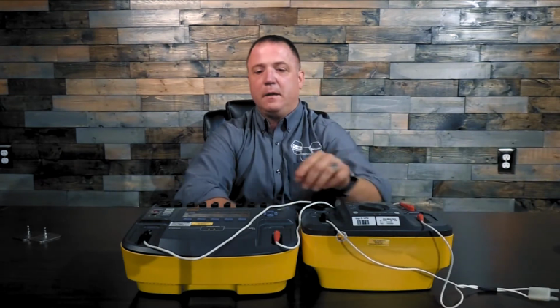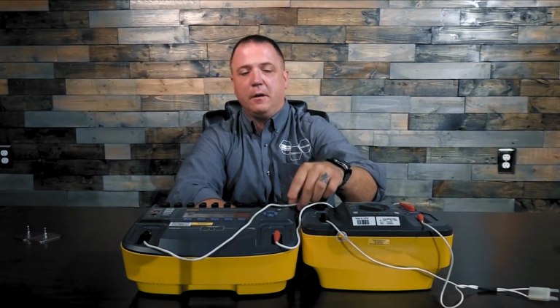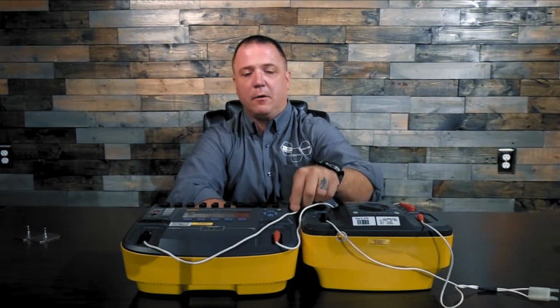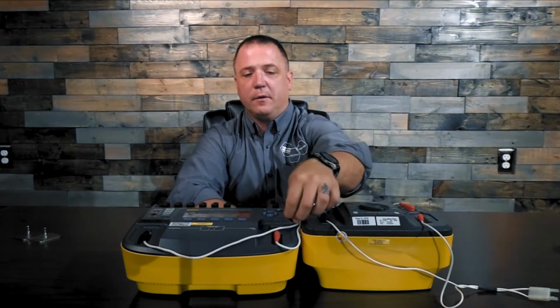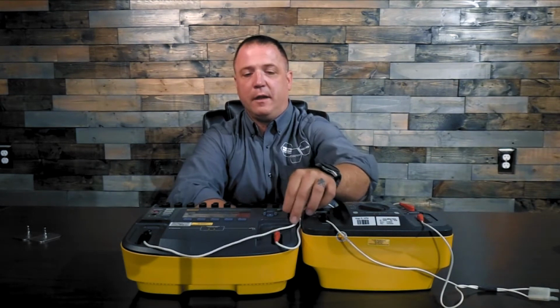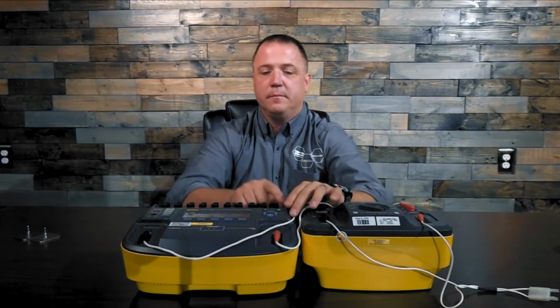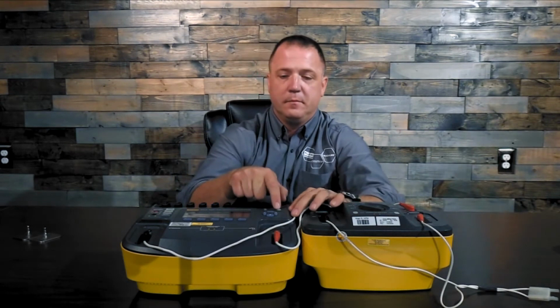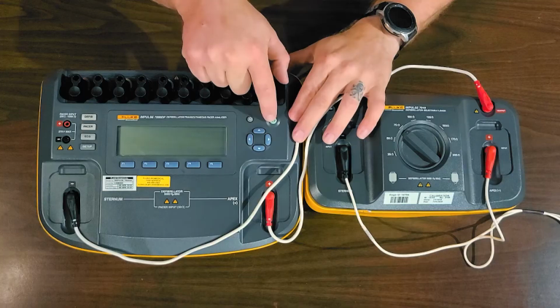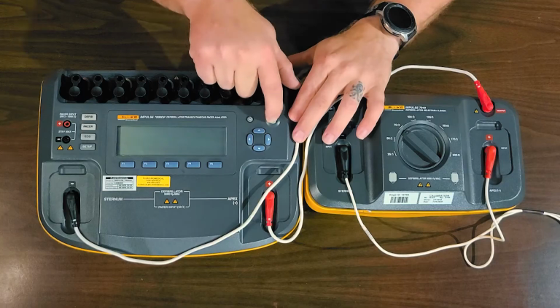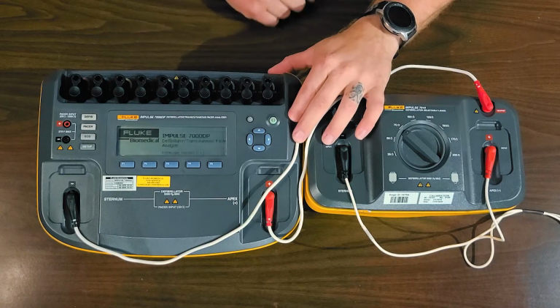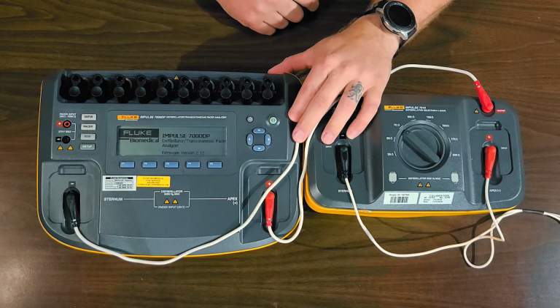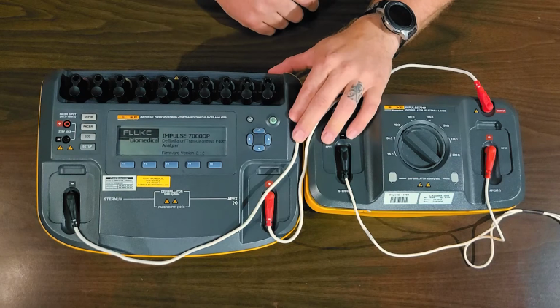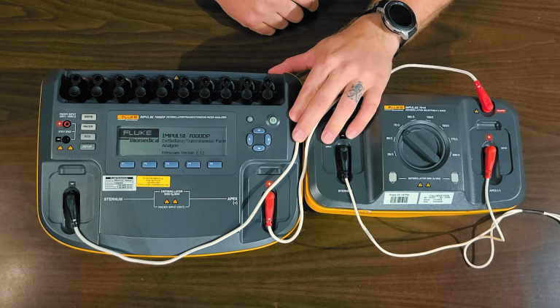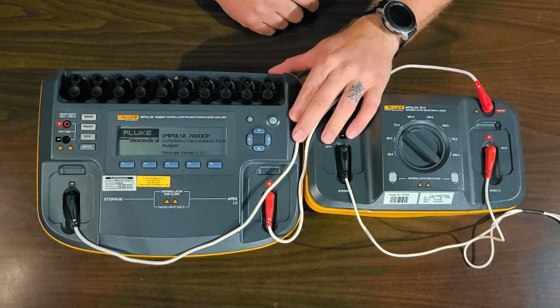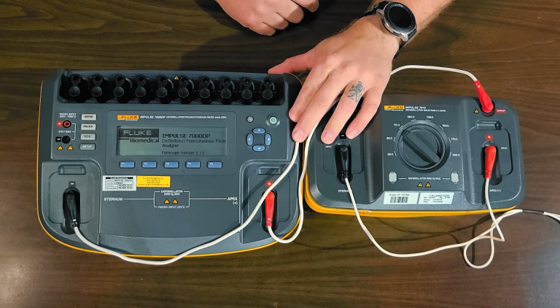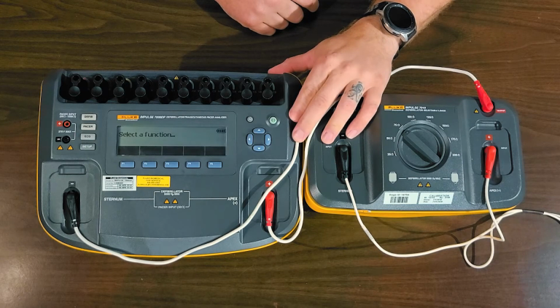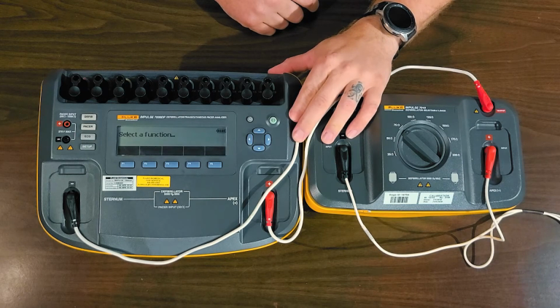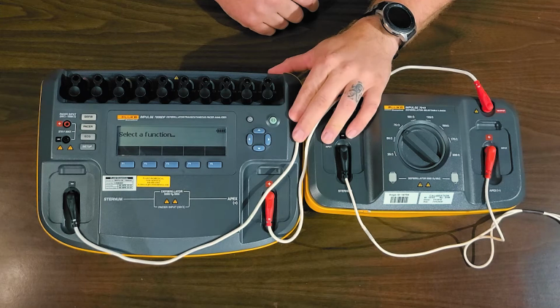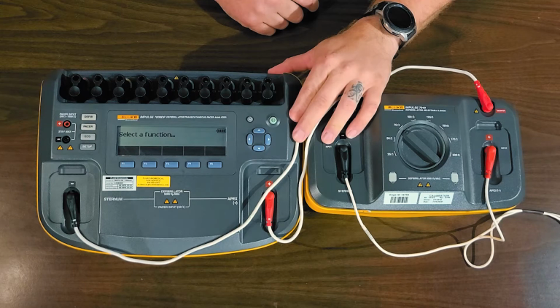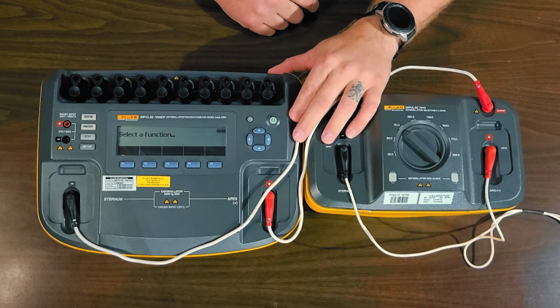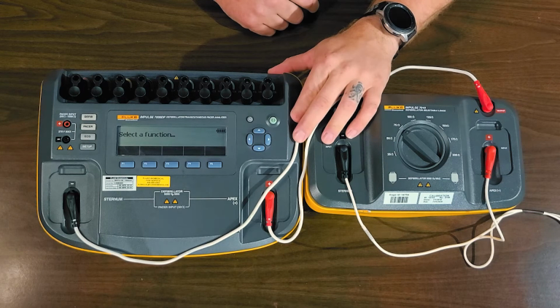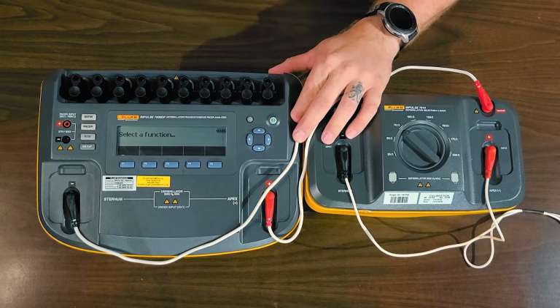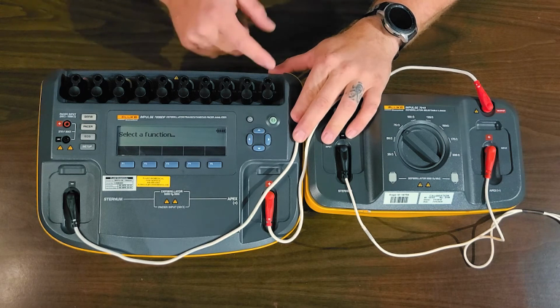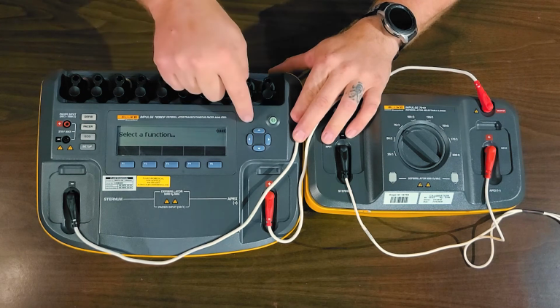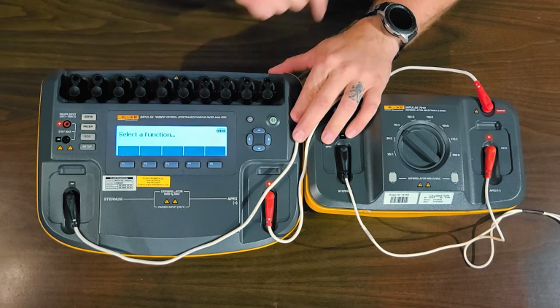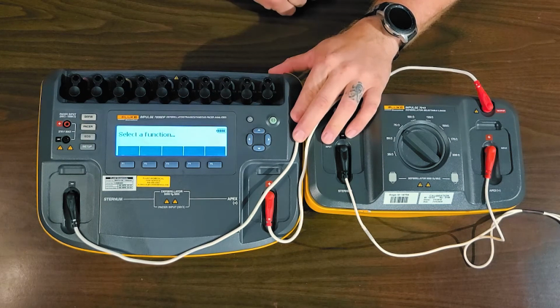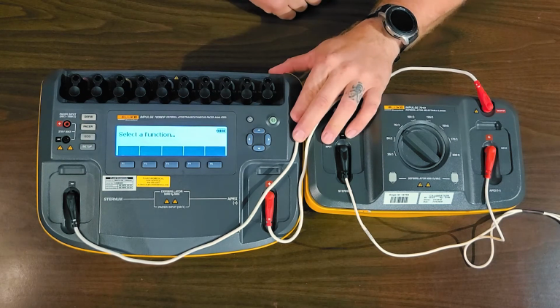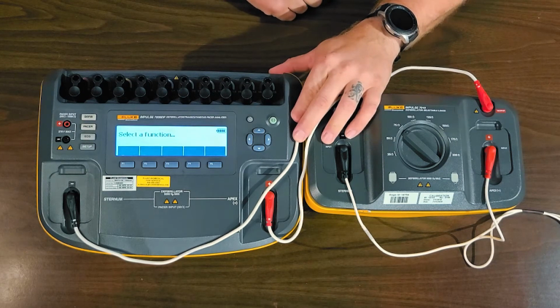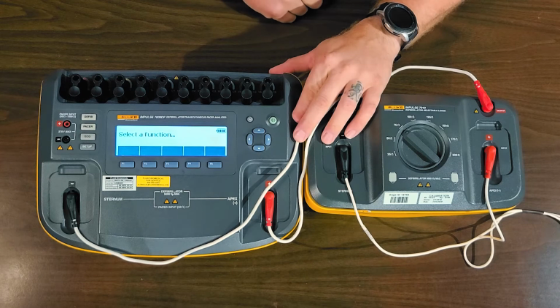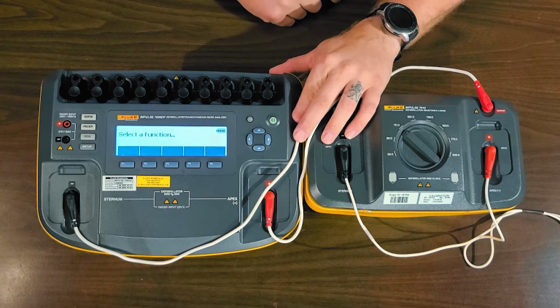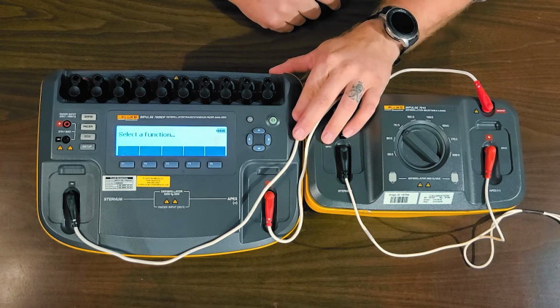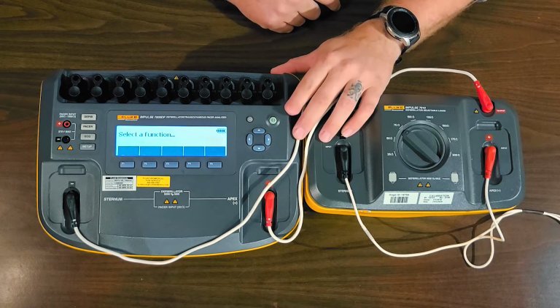Now I'm going to go ahead and power on the Impulse 7000. Wait a second while it powers up. Then I'm going to turn on my favorite feature — the good old-fashioned backlit screen because my old eyes aren't what they used to be.